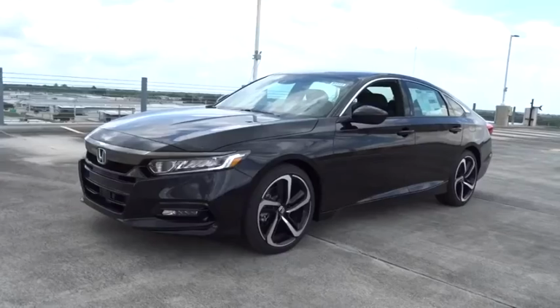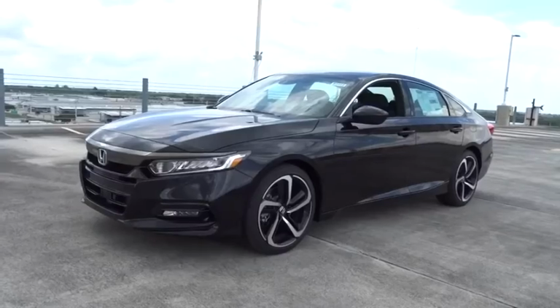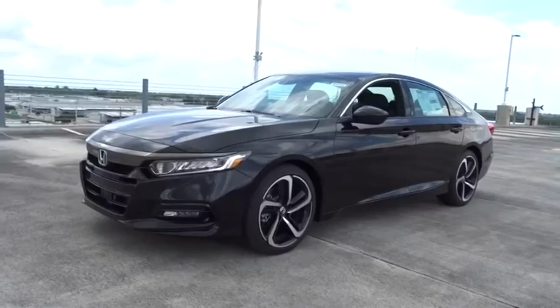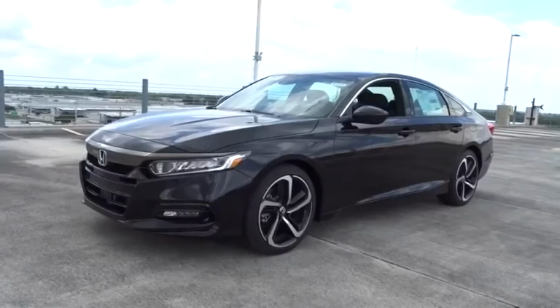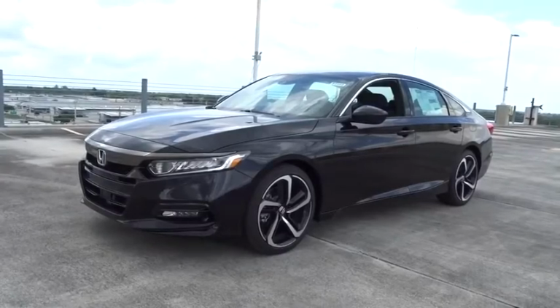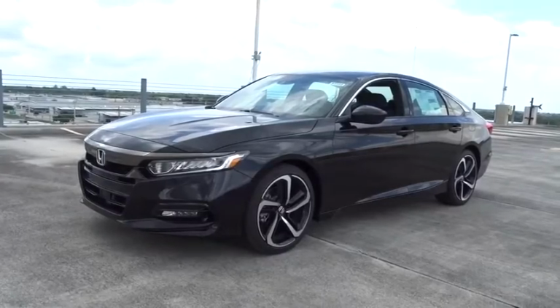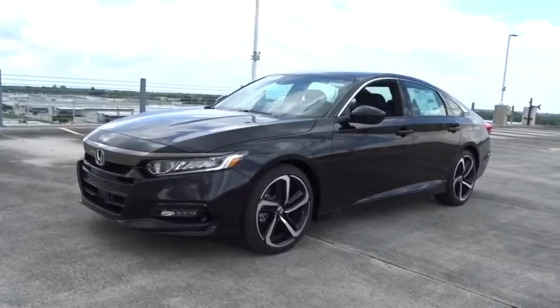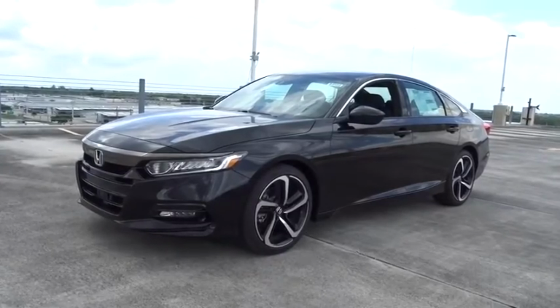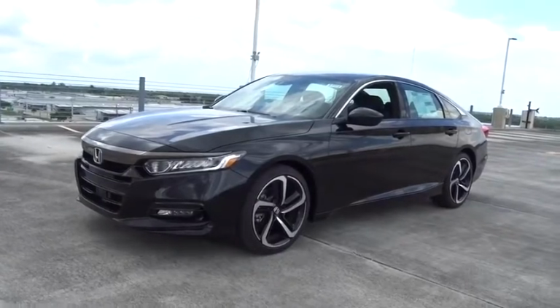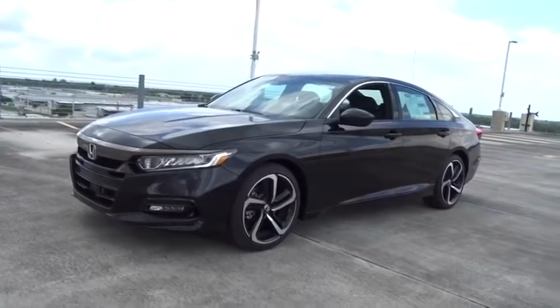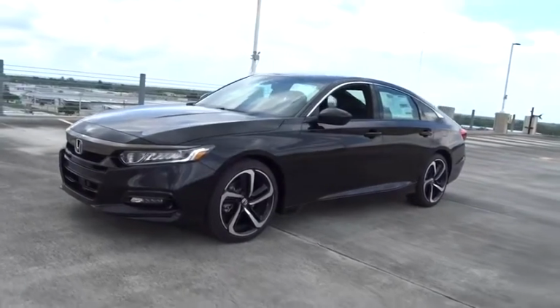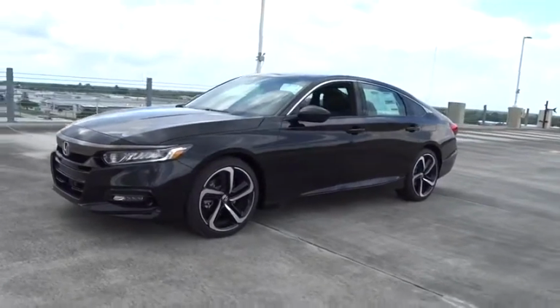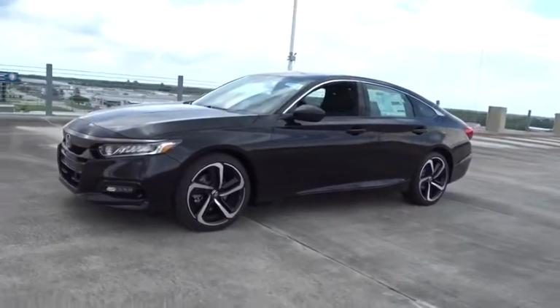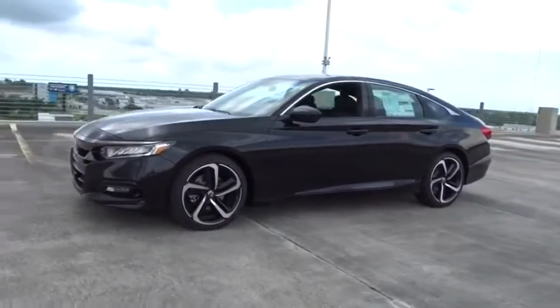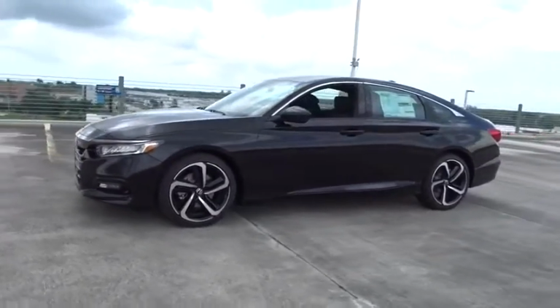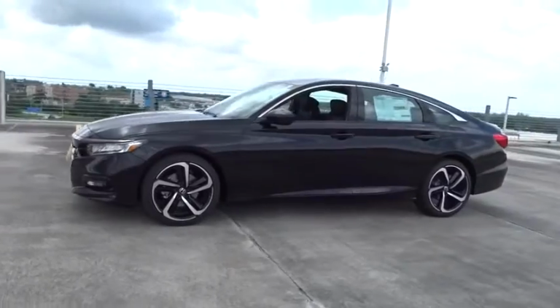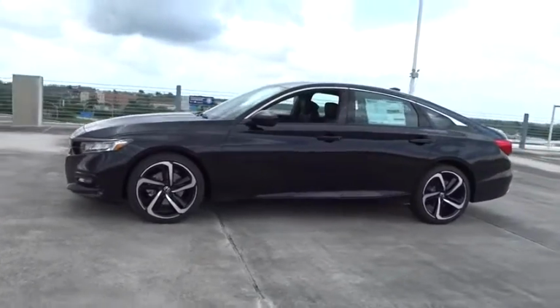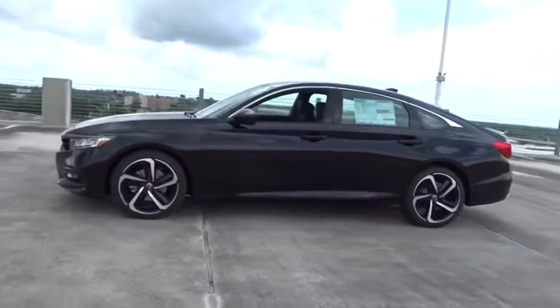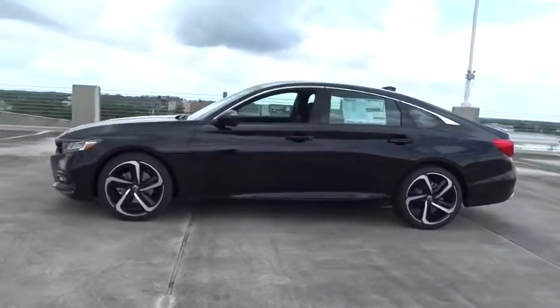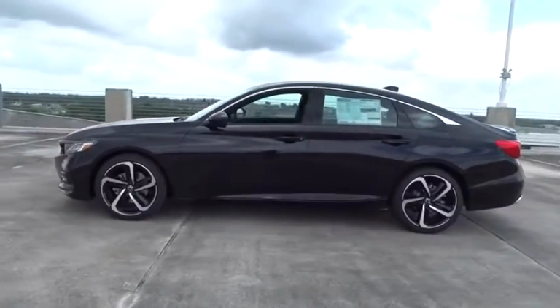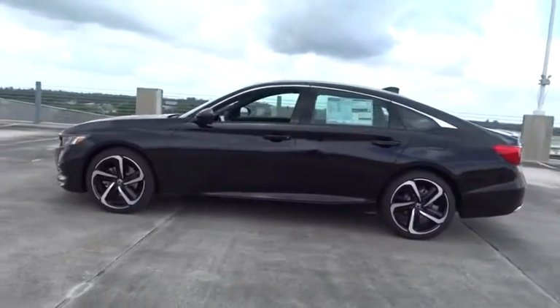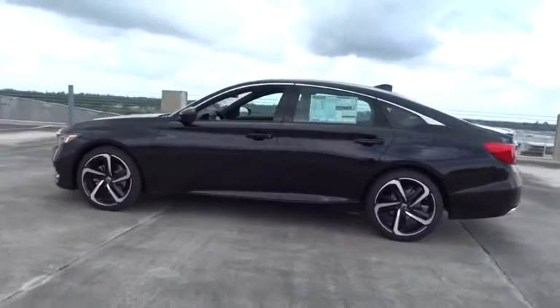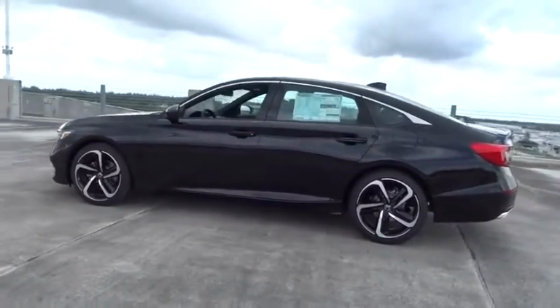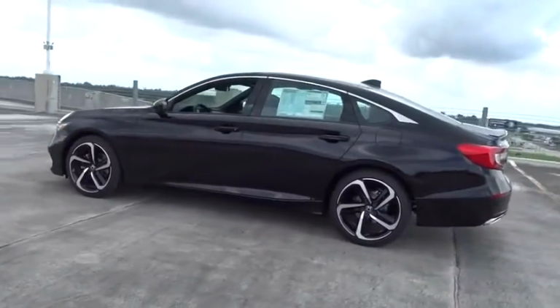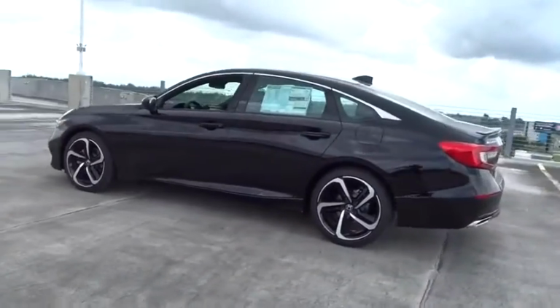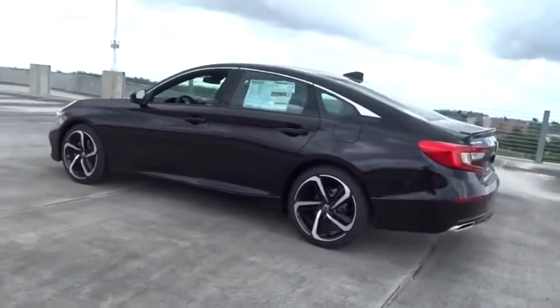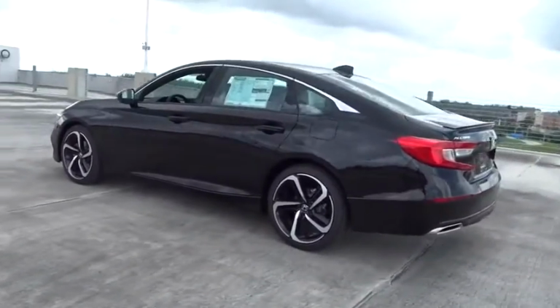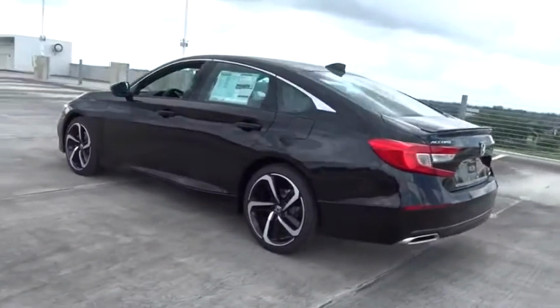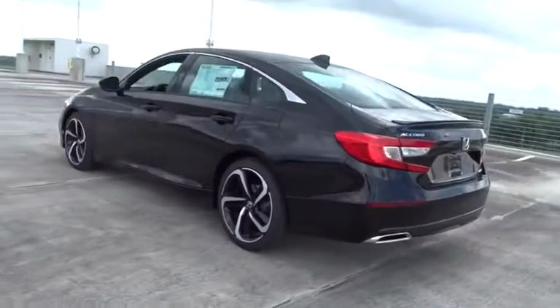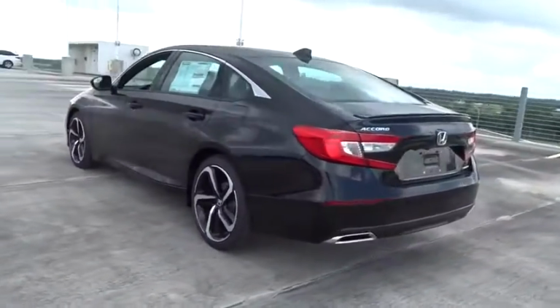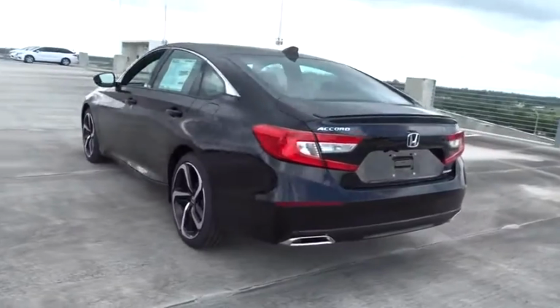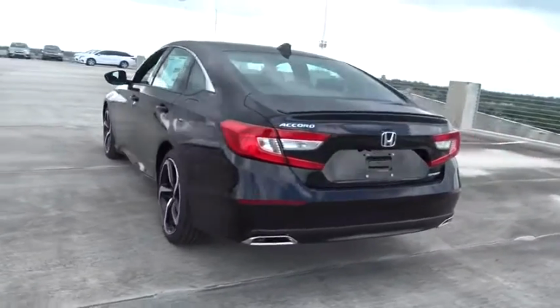We are pleased to show you the 2020 Honda Accord. Ingeniously simple, yet overflowing with luxury and technological creativity. All that and more in the Accord.